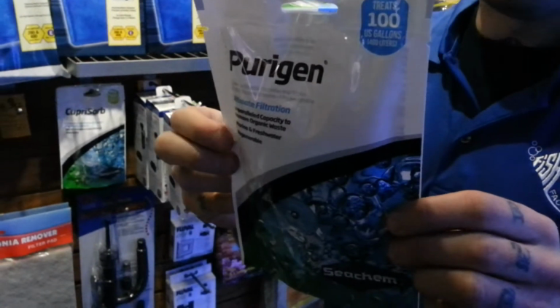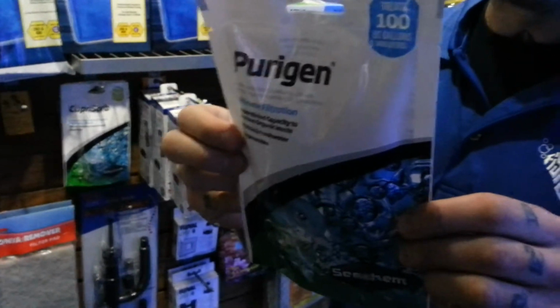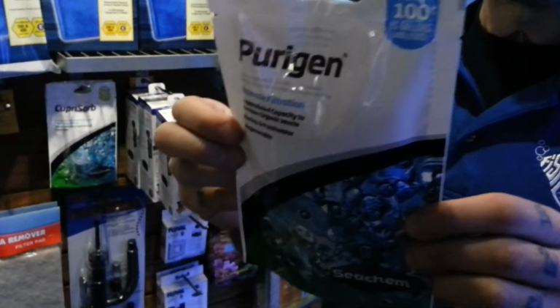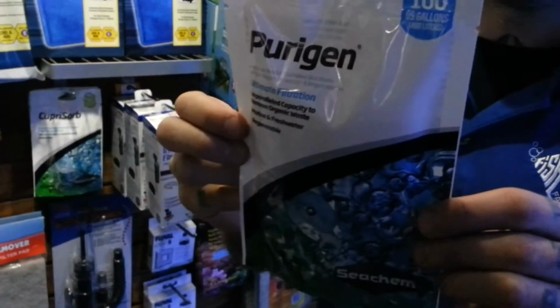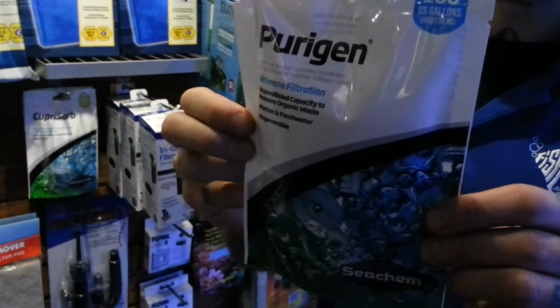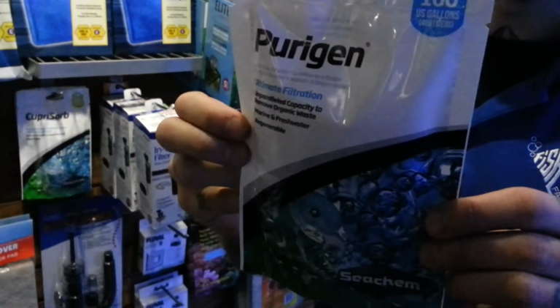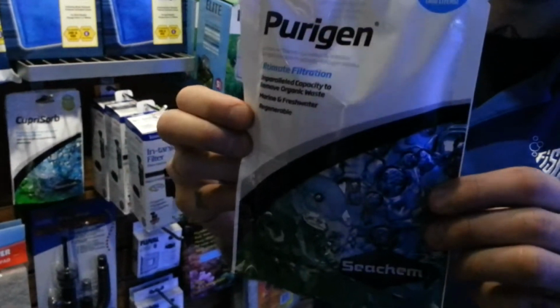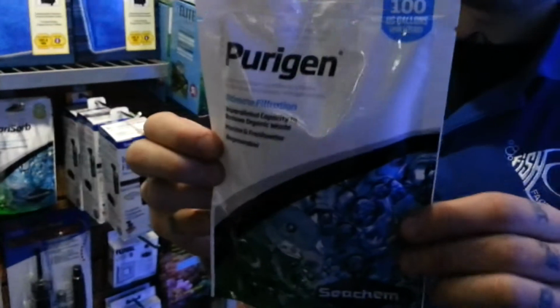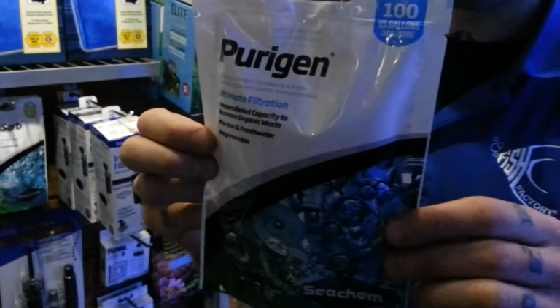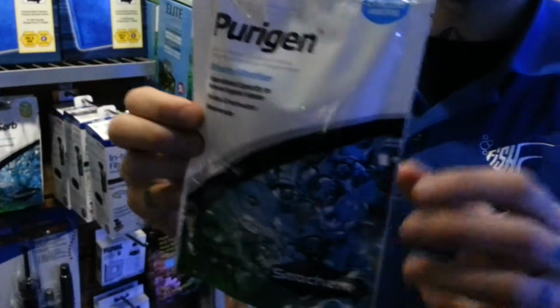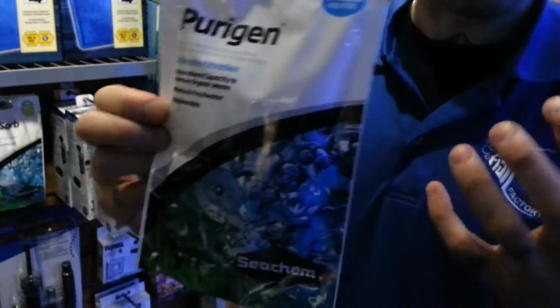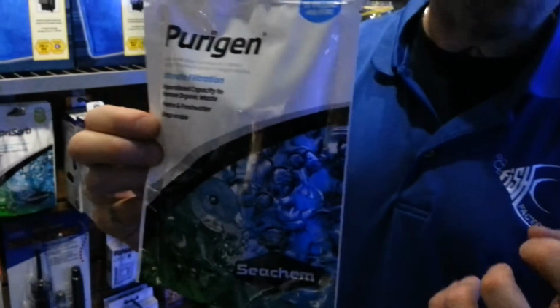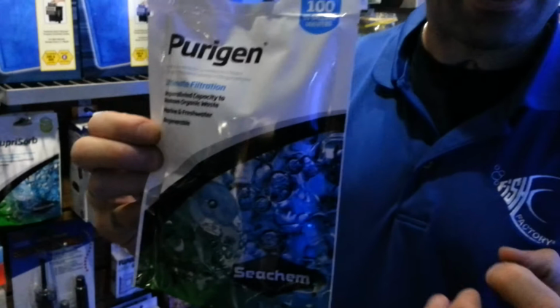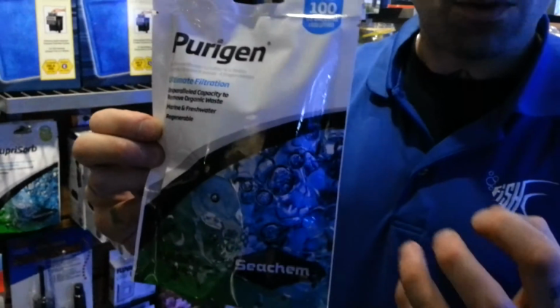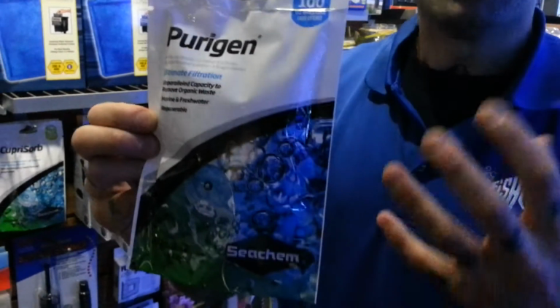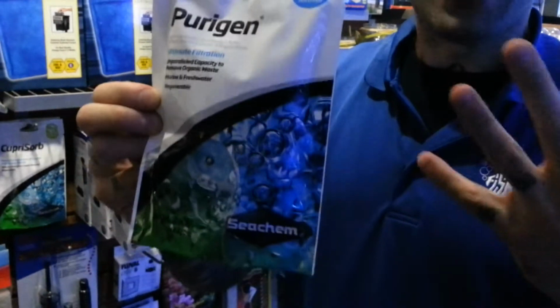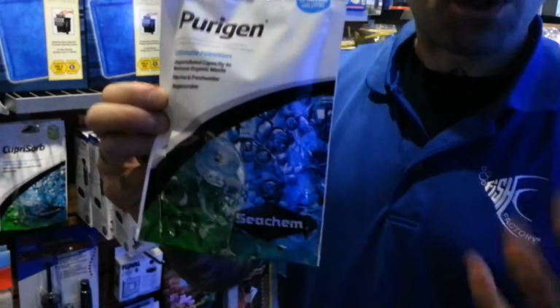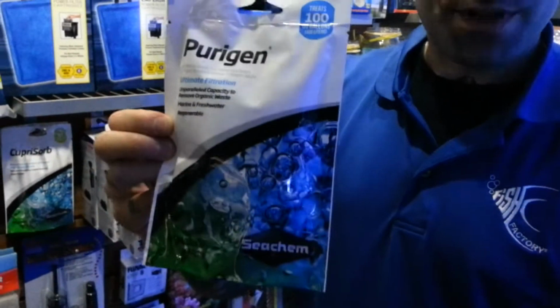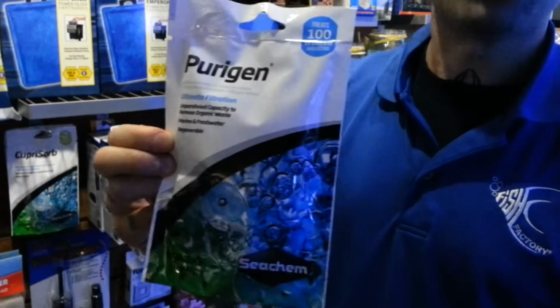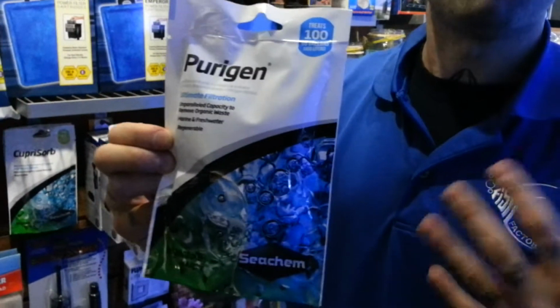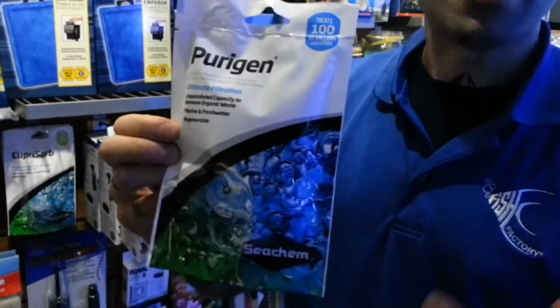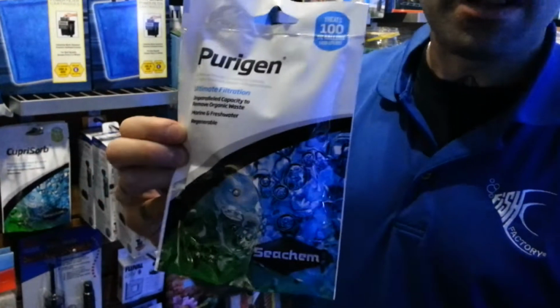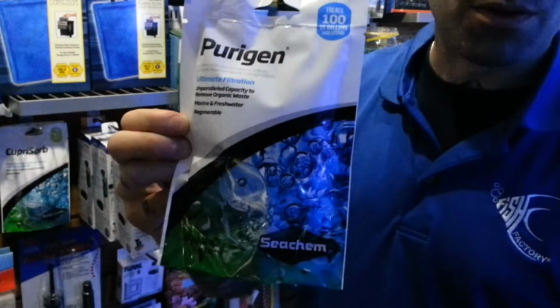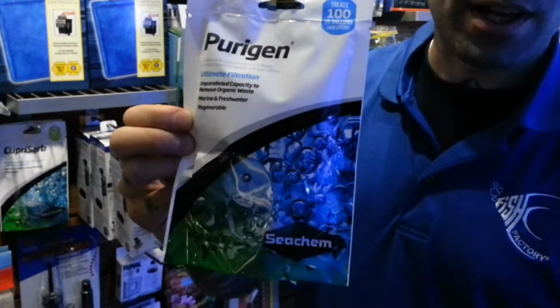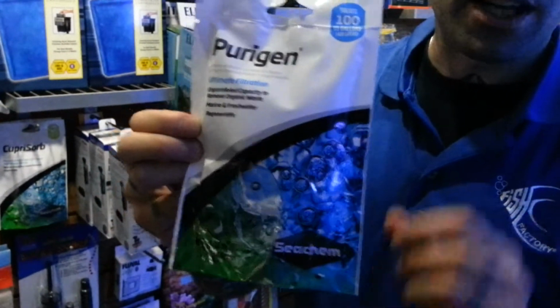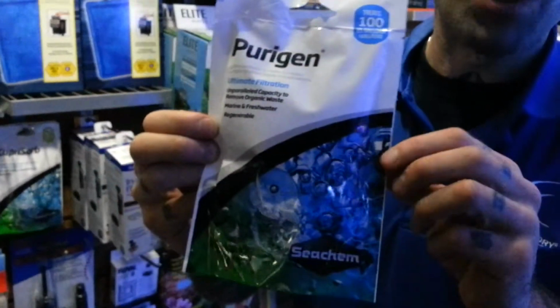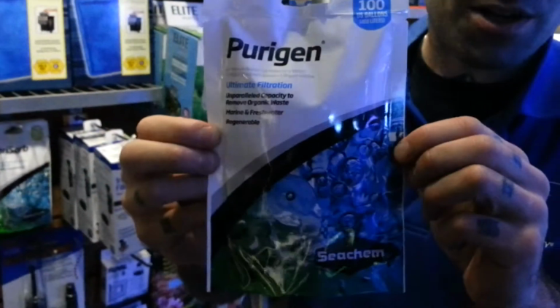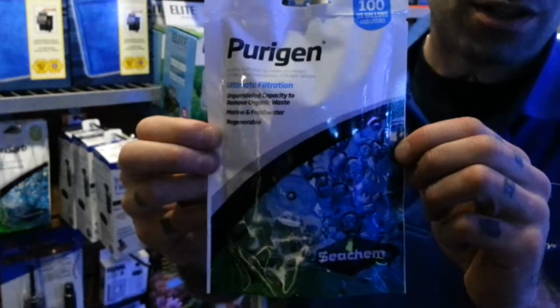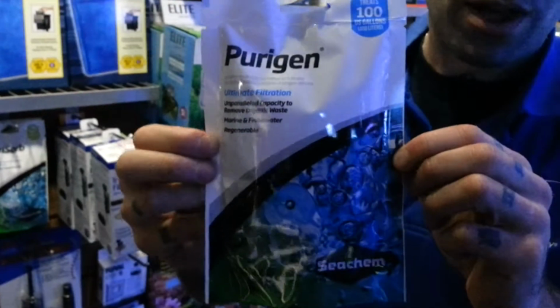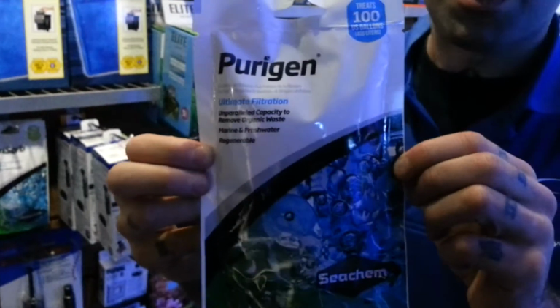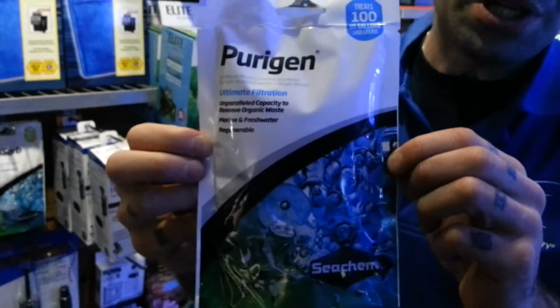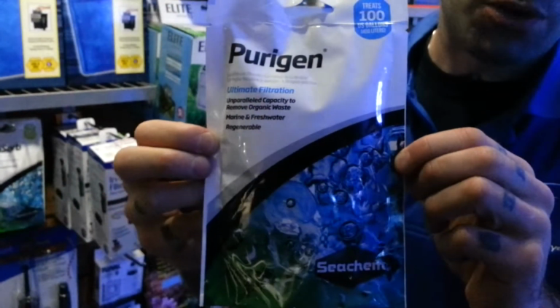It controls ammonia, nitrites, and nitrates. It sucks them up in the pad and absorbs them, so you have less maintenance to do with your tank. And you can recharge these too with a bleach solution.